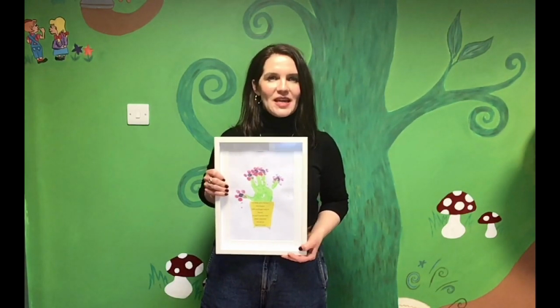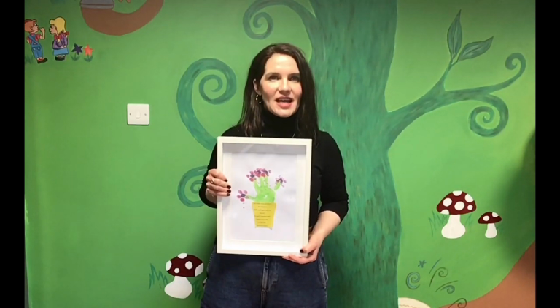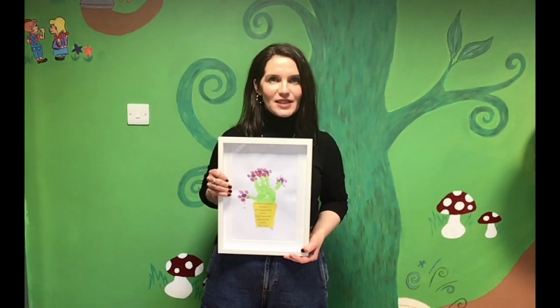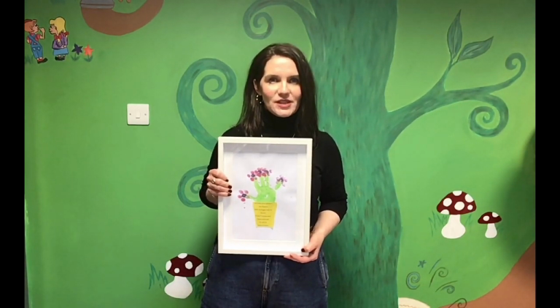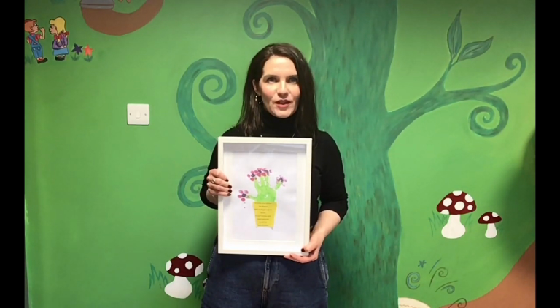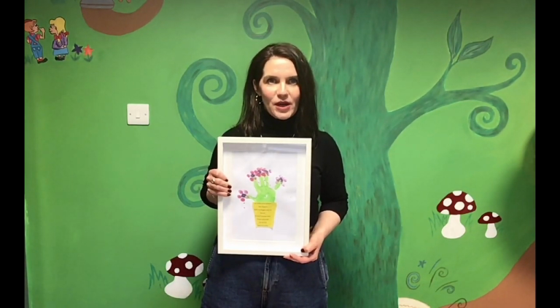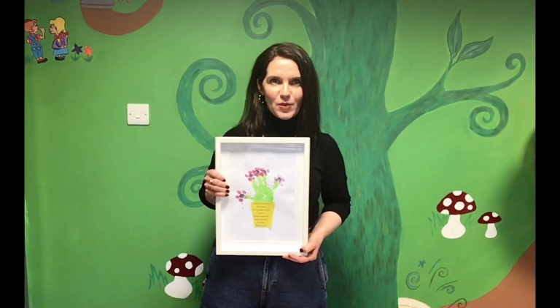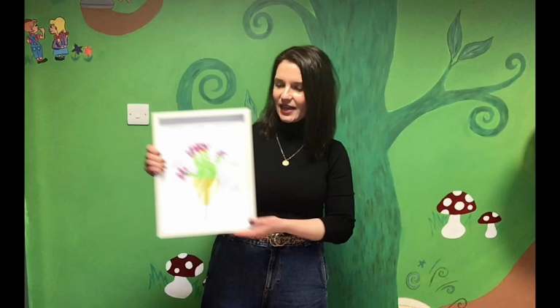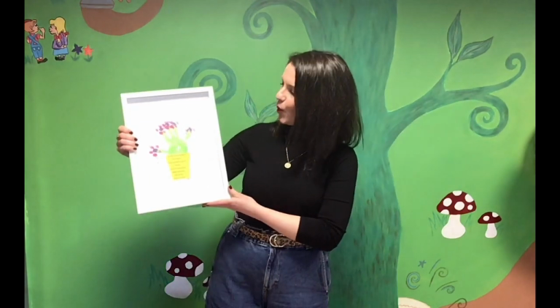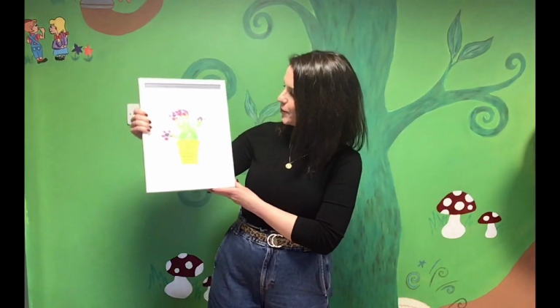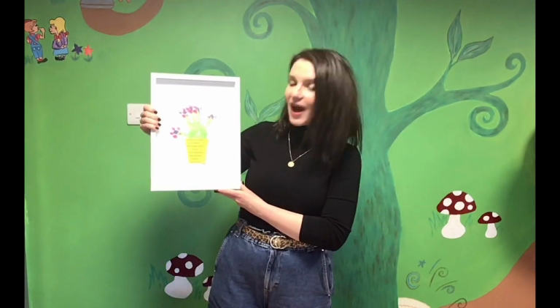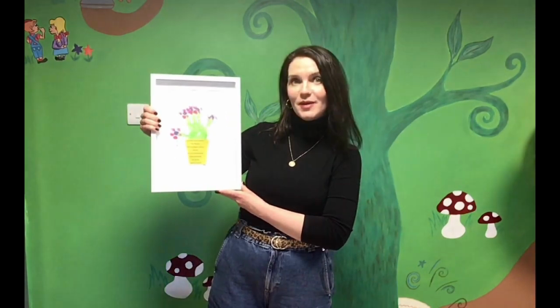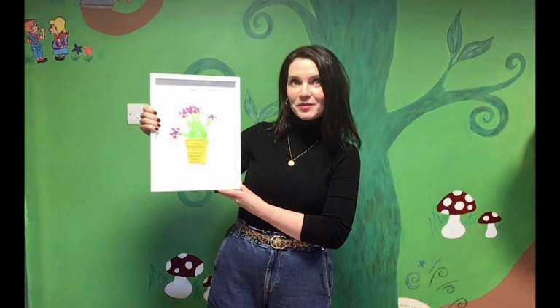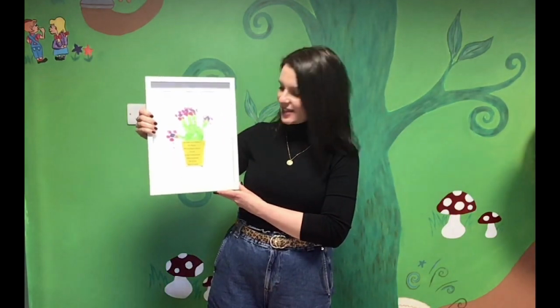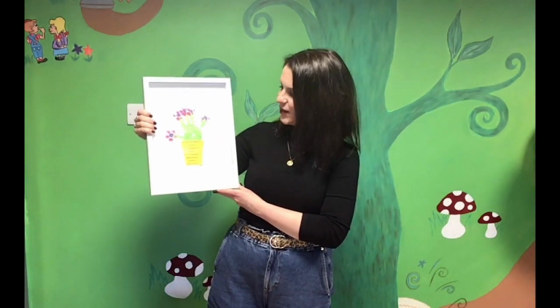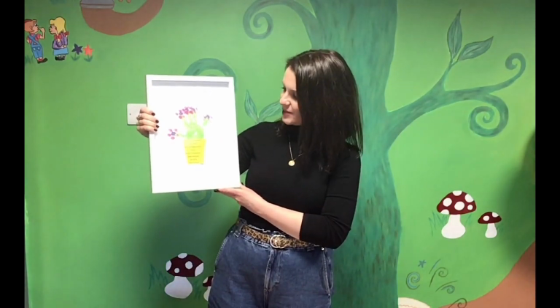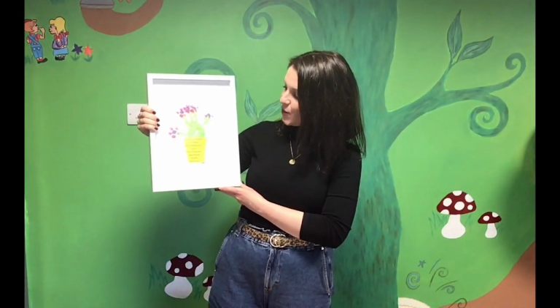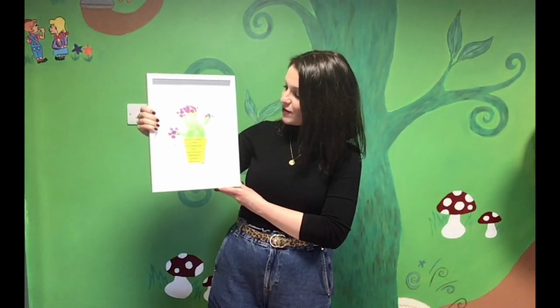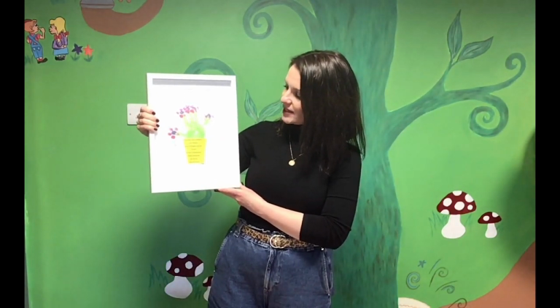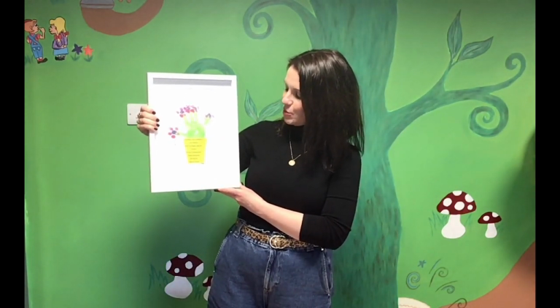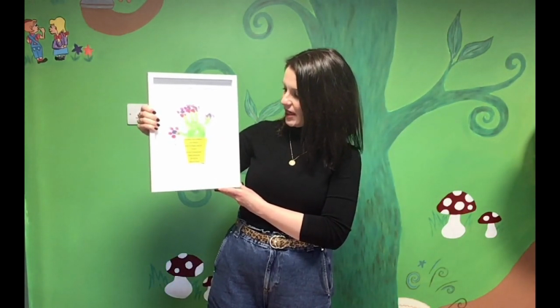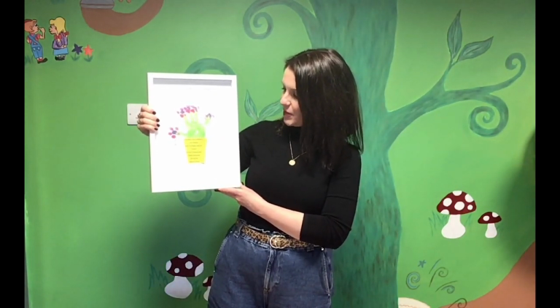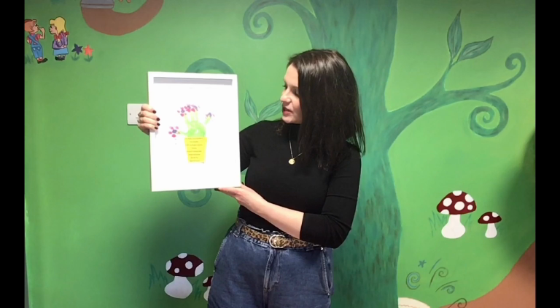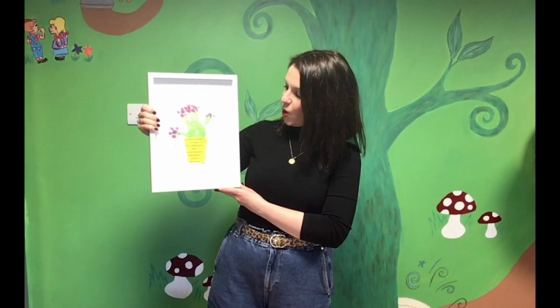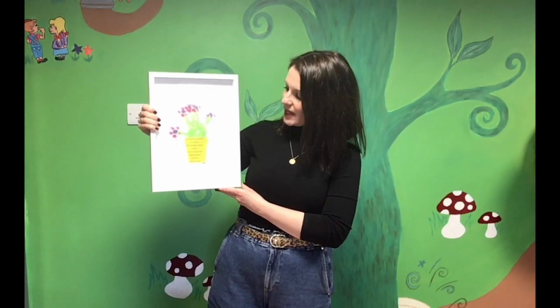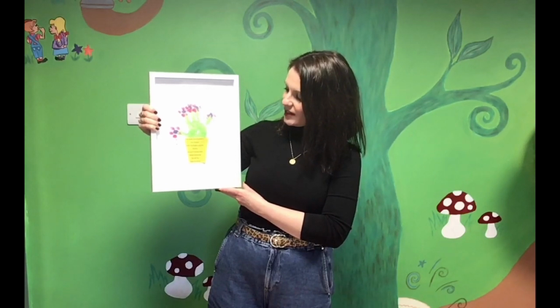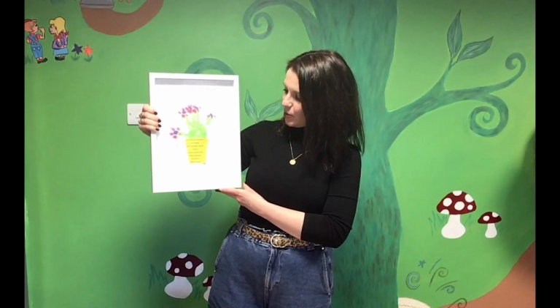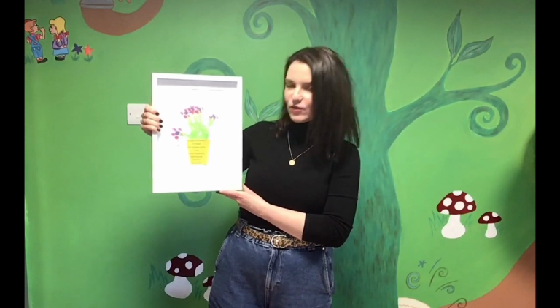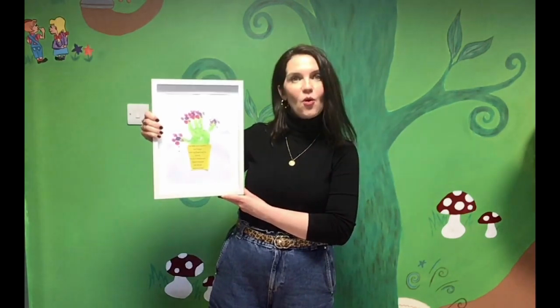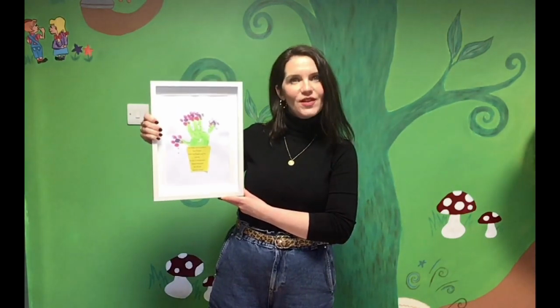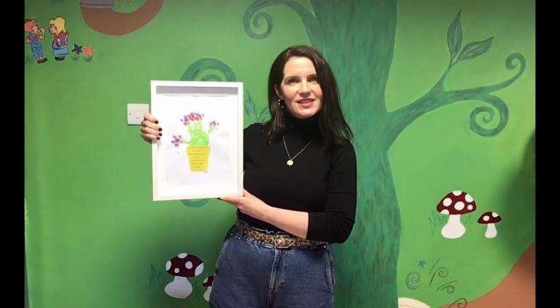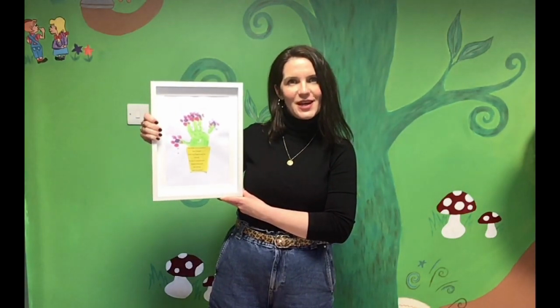It's a handprint and fingerprint with a little poem: 'I've made some Mother's Day flowers with my fingers and my thumb so you'll always have these memories for all the years to come.'